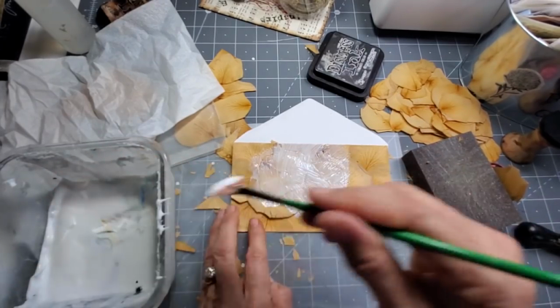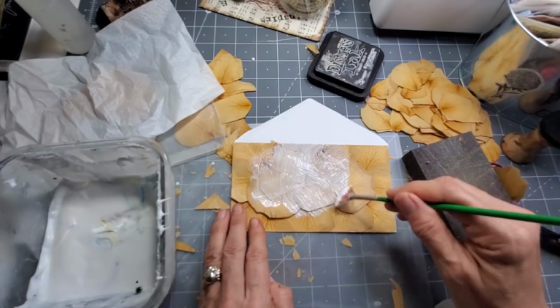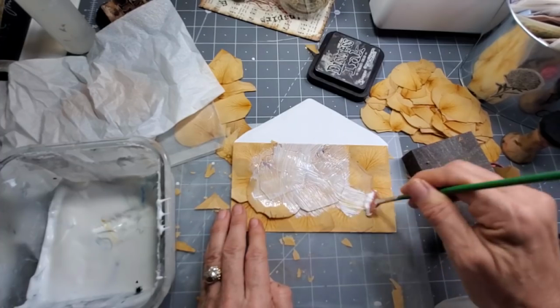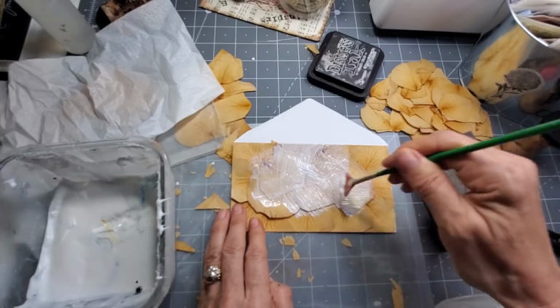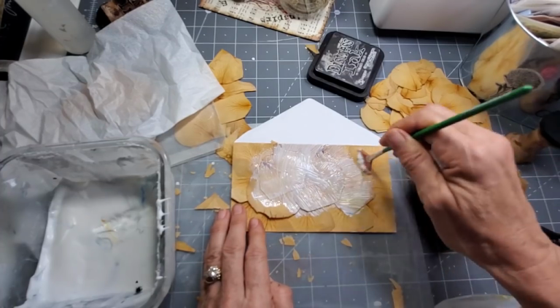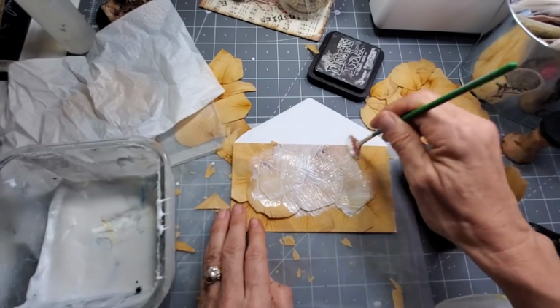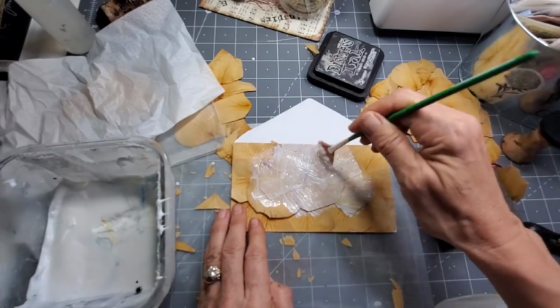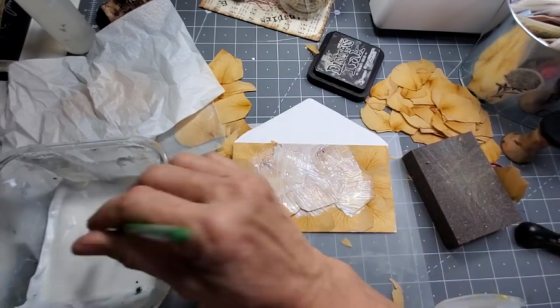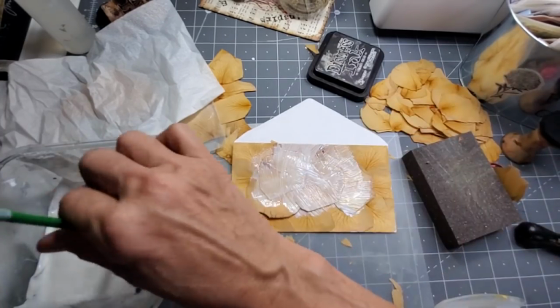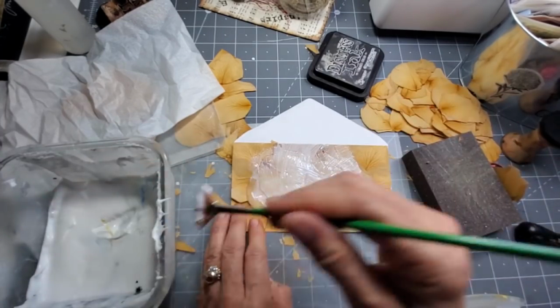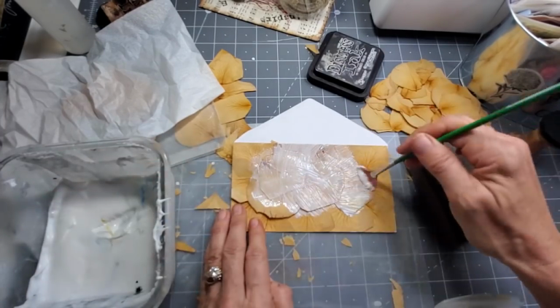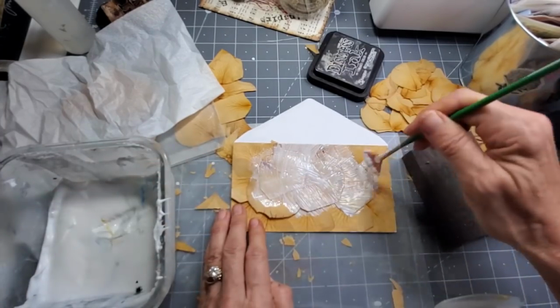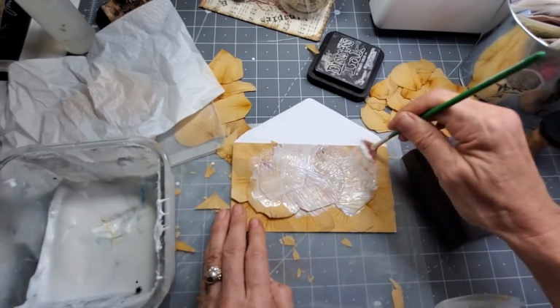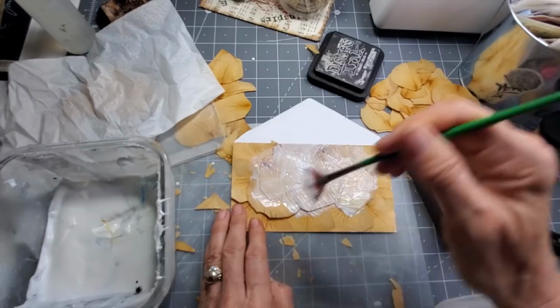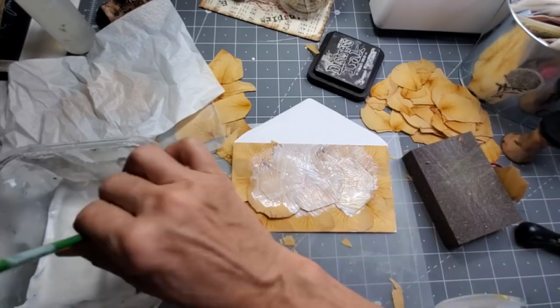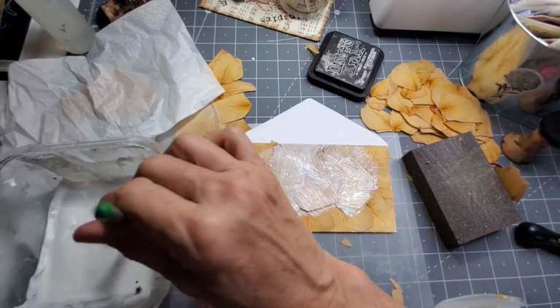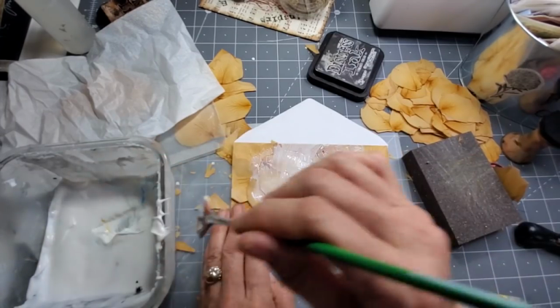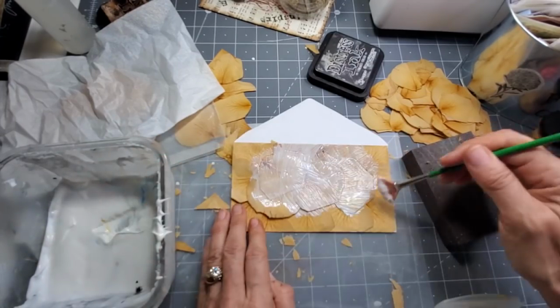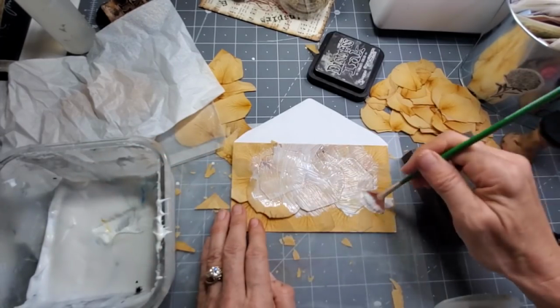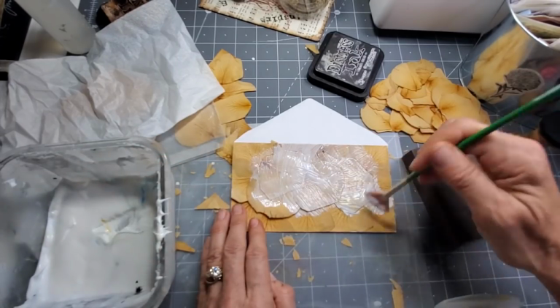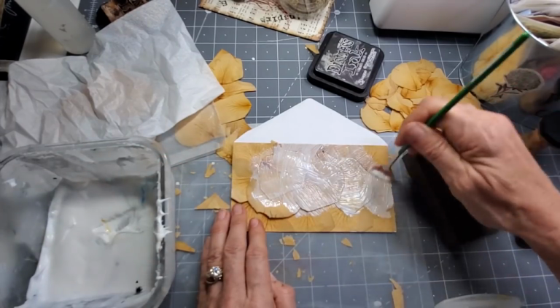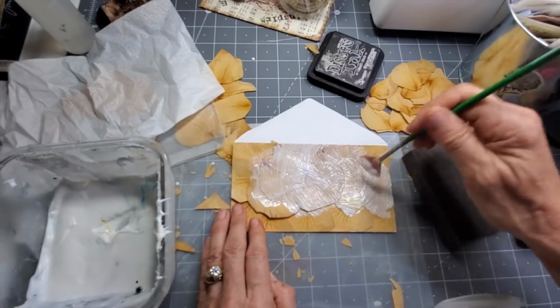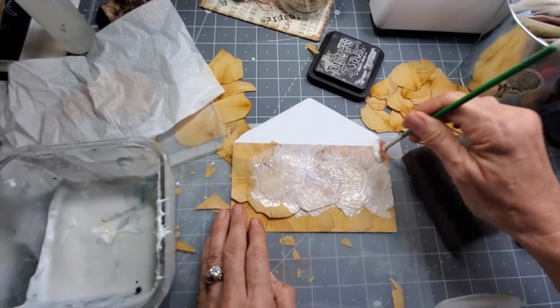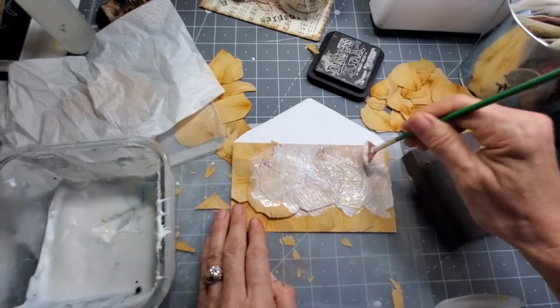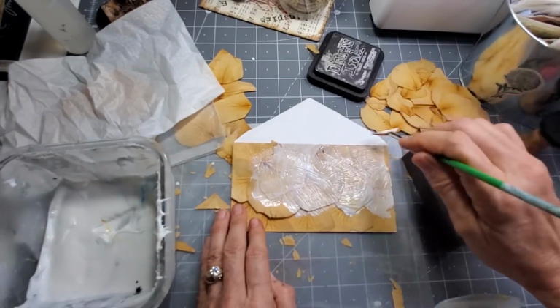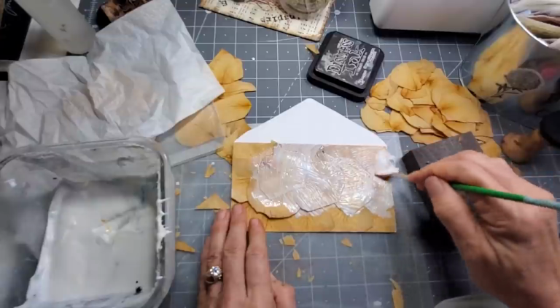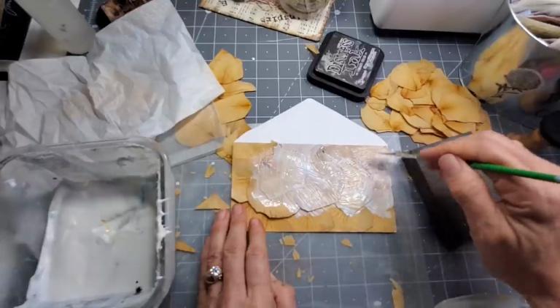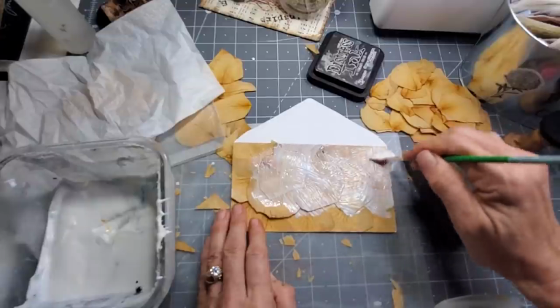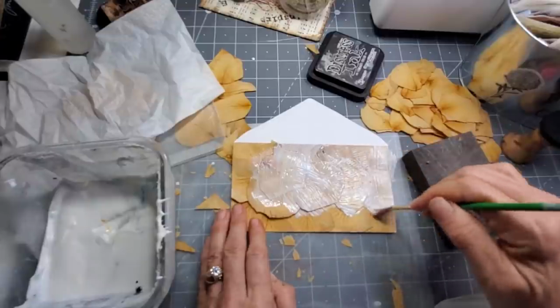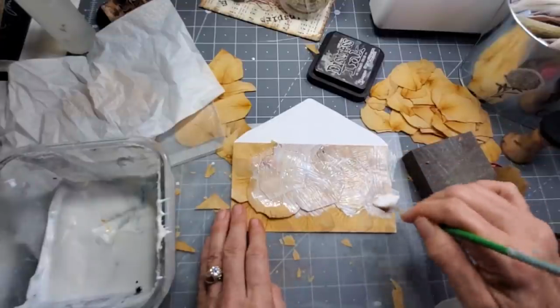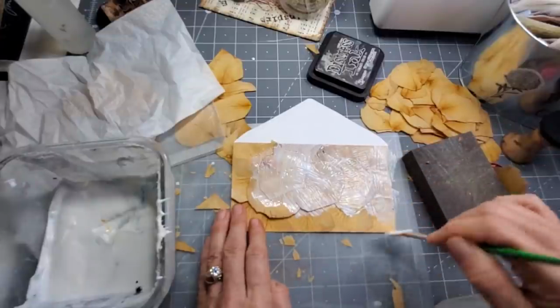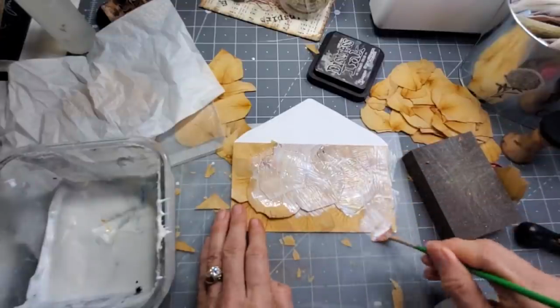If you have old dried petals that have gone brown and you want to make something, we are coming into fall, so brown petals can actually work in your favor if you have them. Who doesn't love a little brown petal? Nothing wrong with a brown petal.